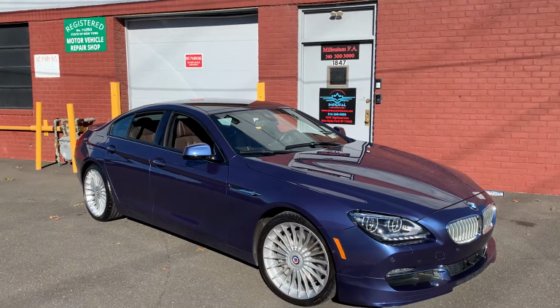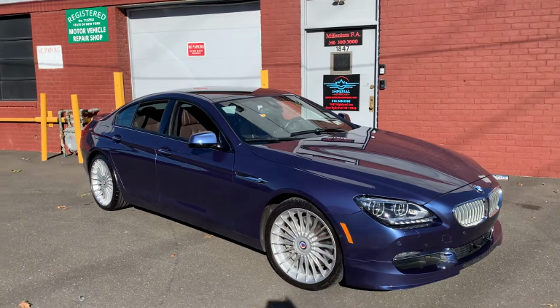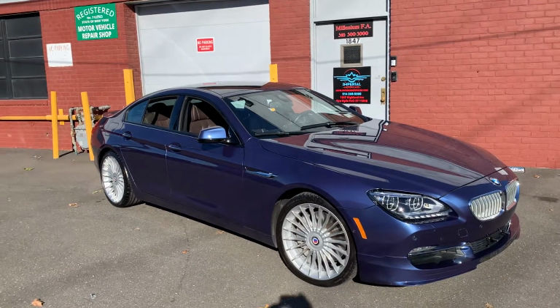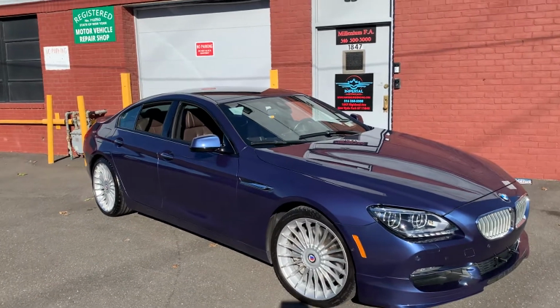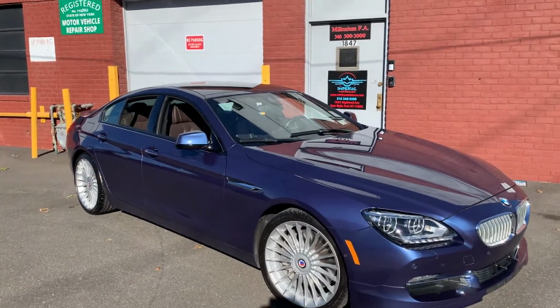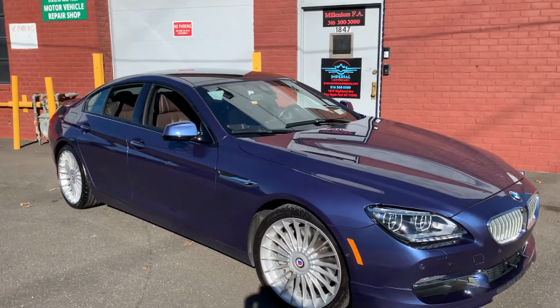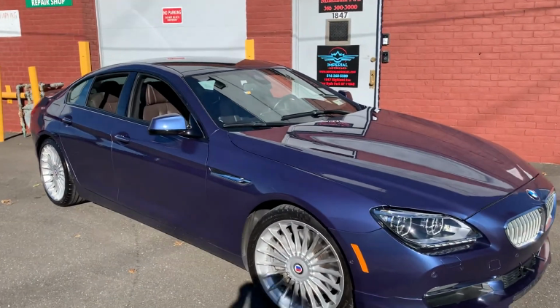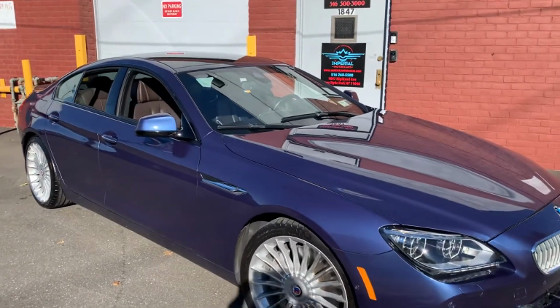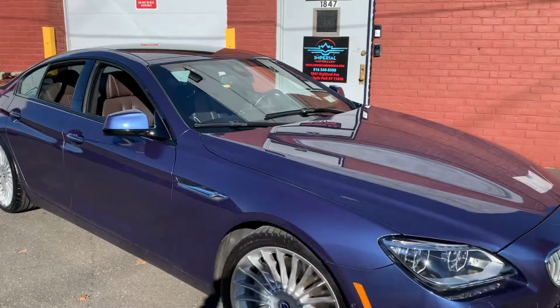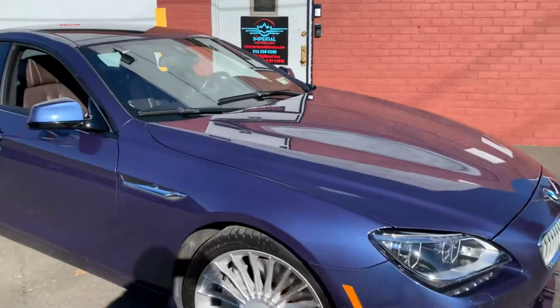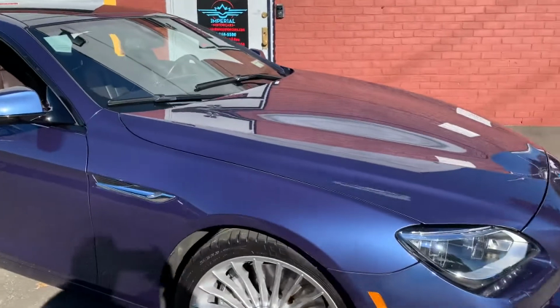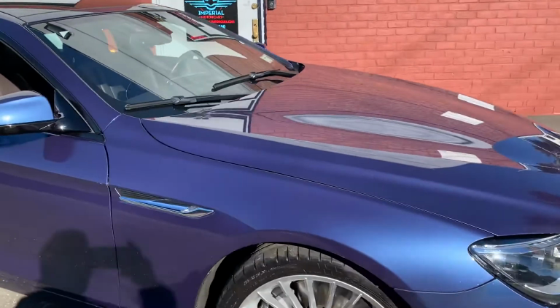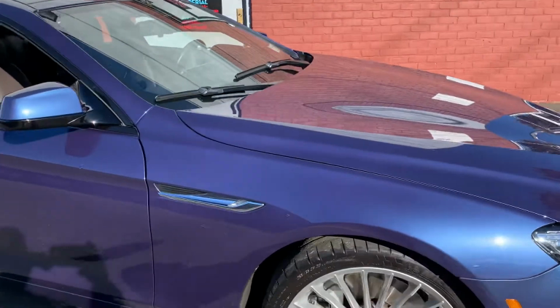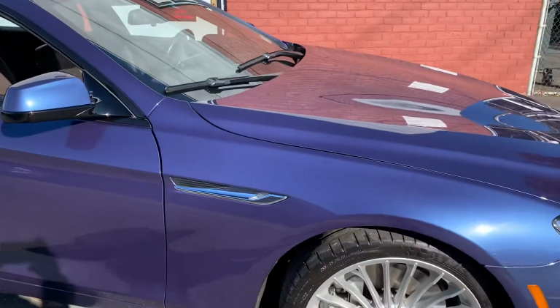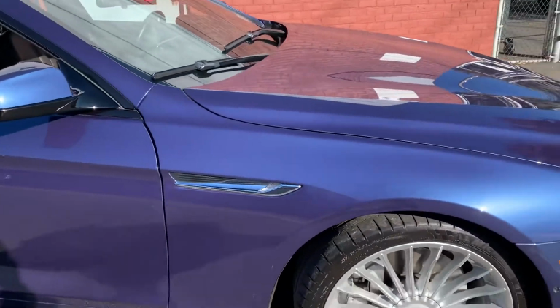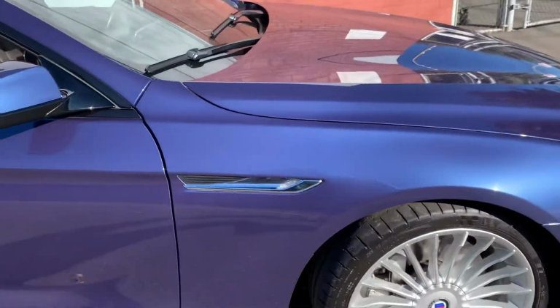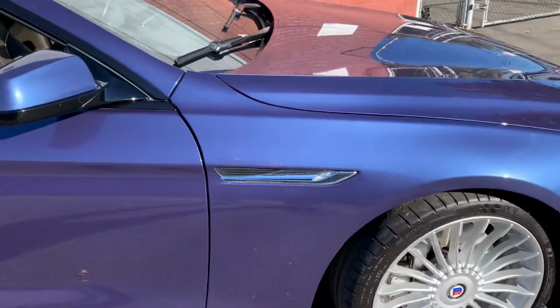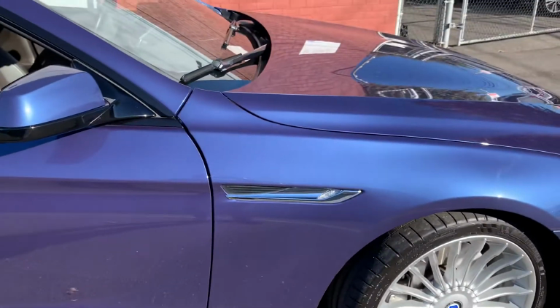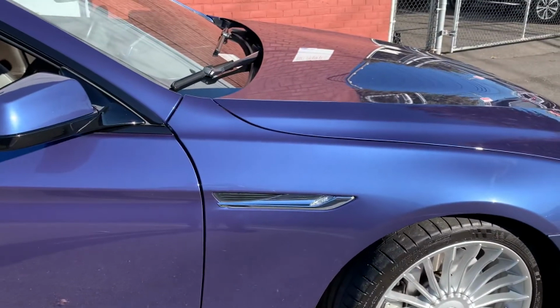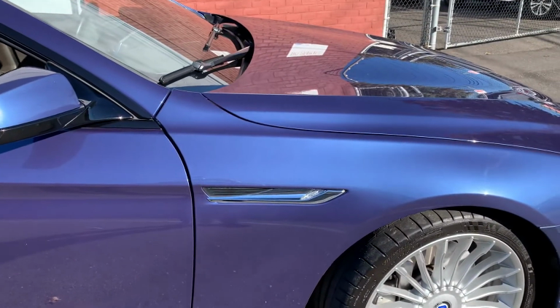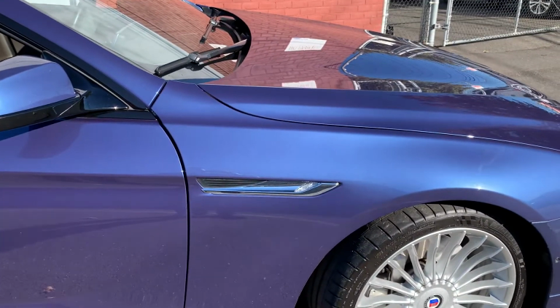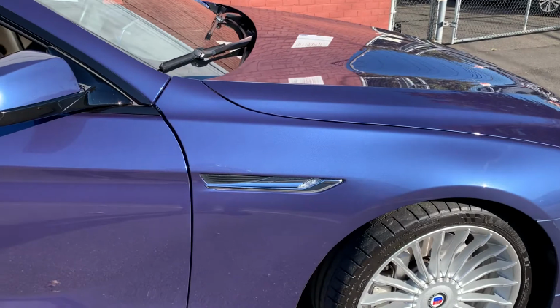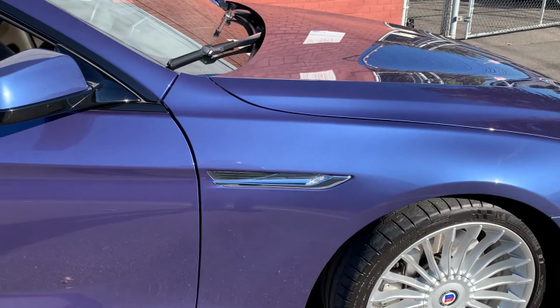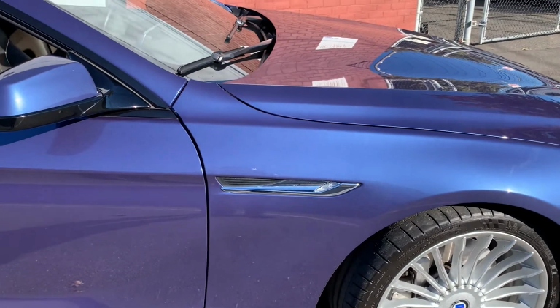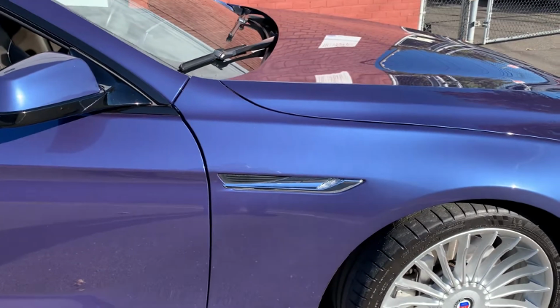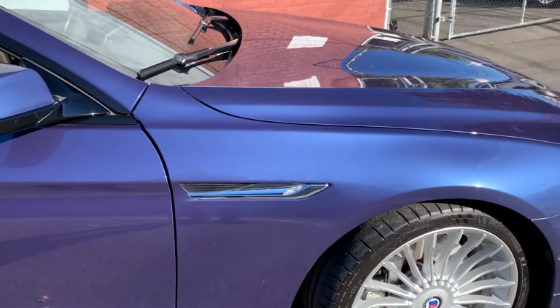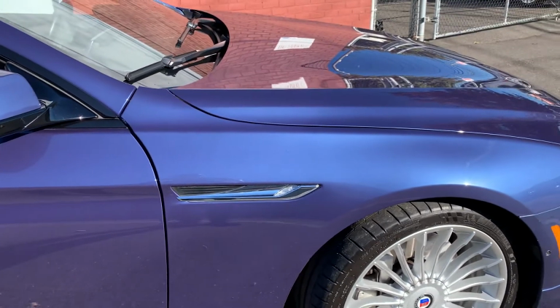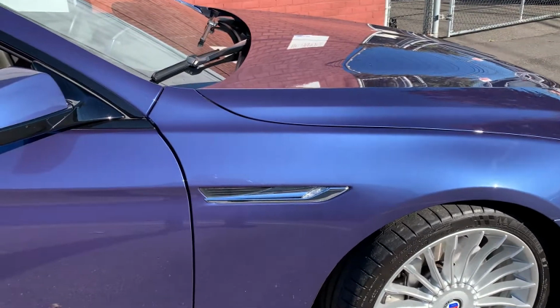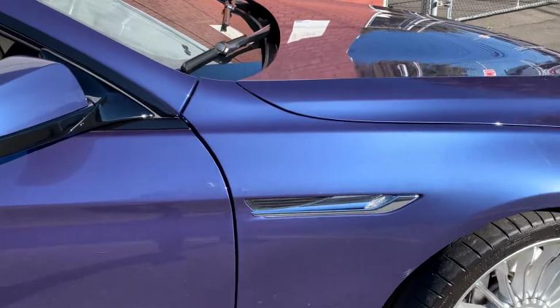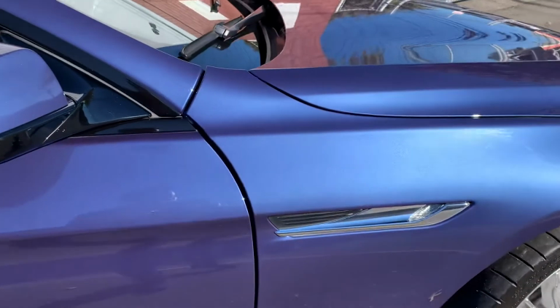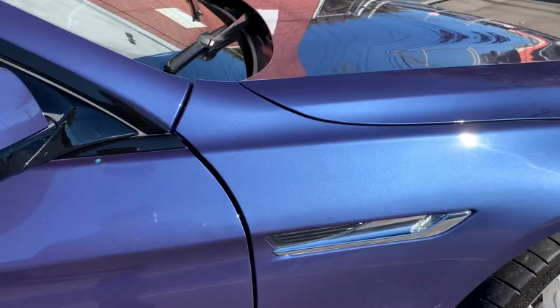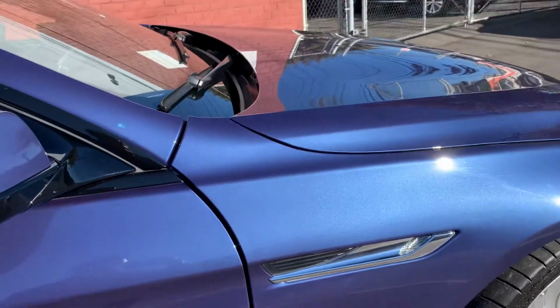Imperial Motorcars is pleased to present this 2015 BMW Alpina B6 Grand Coupe. We'll do a walk around pointing out any imperfections, but this car is pretty perfect.